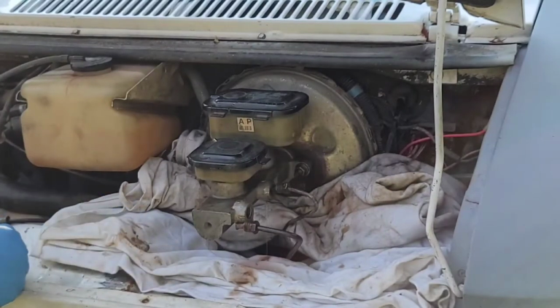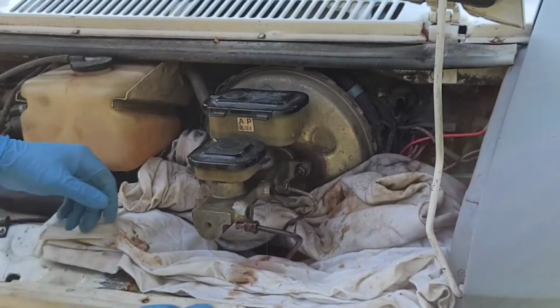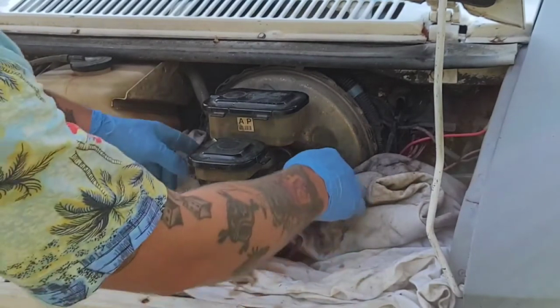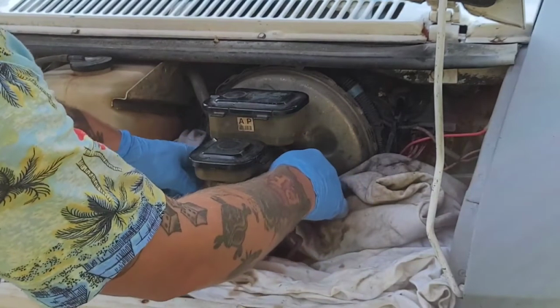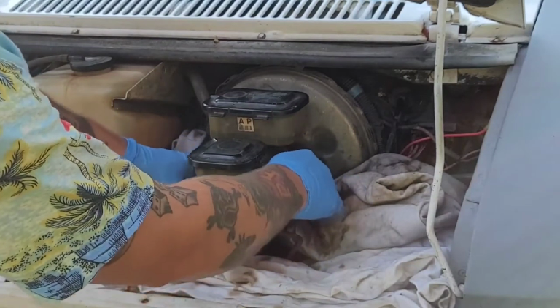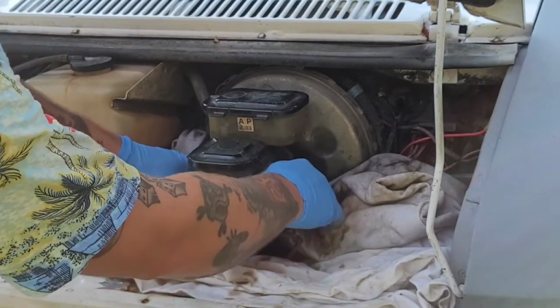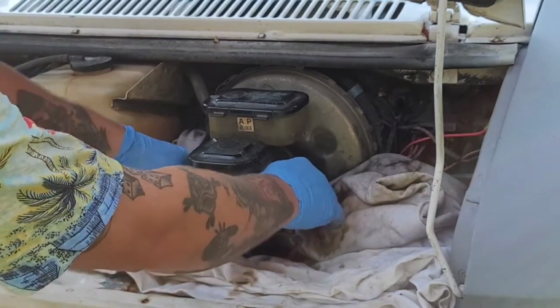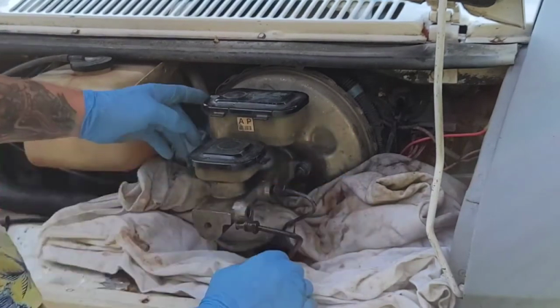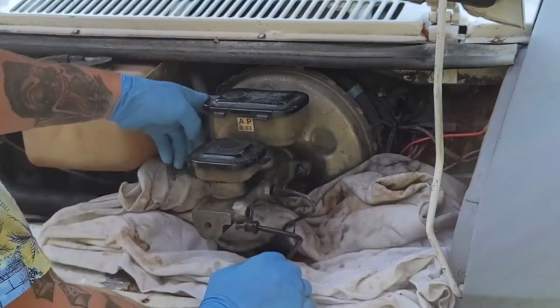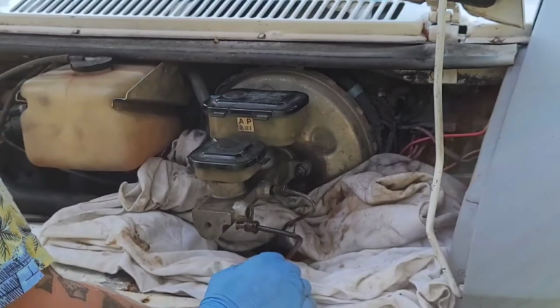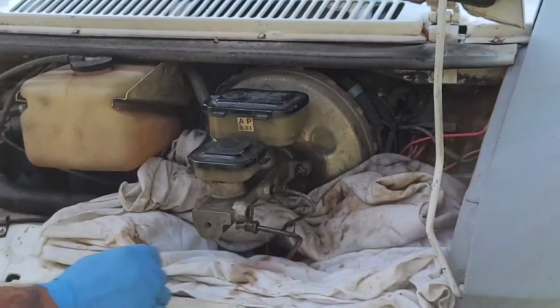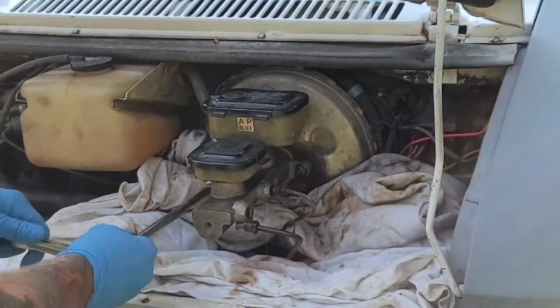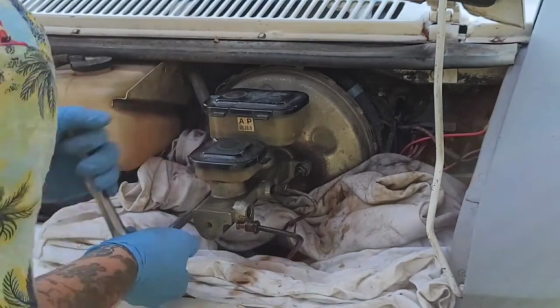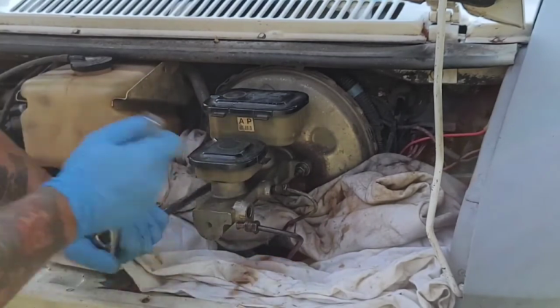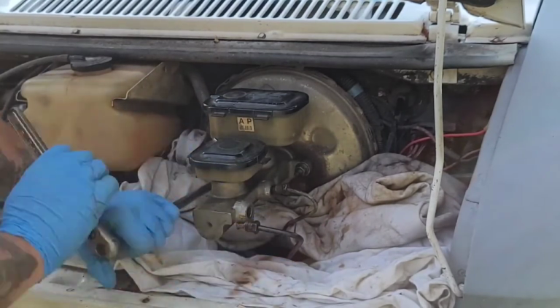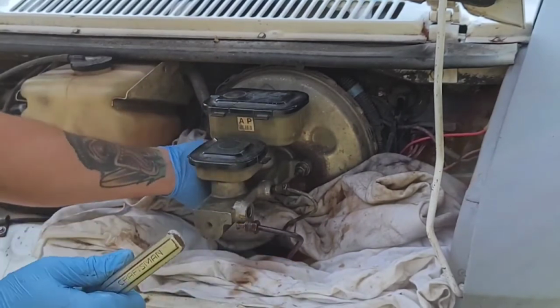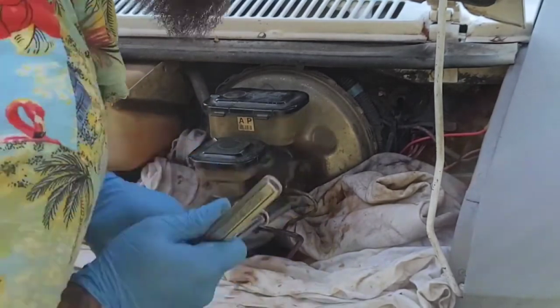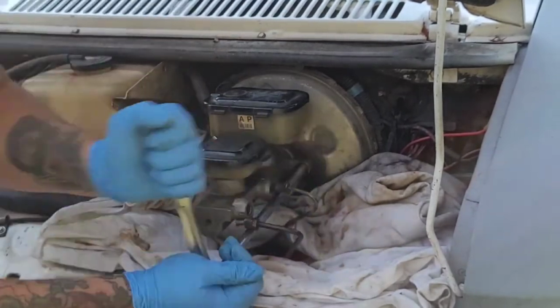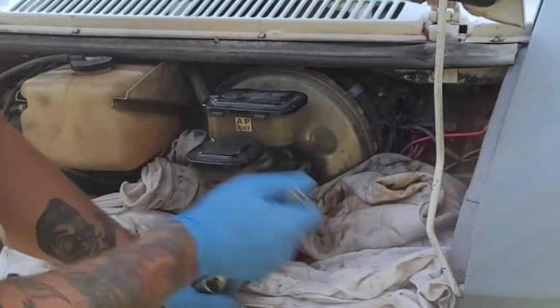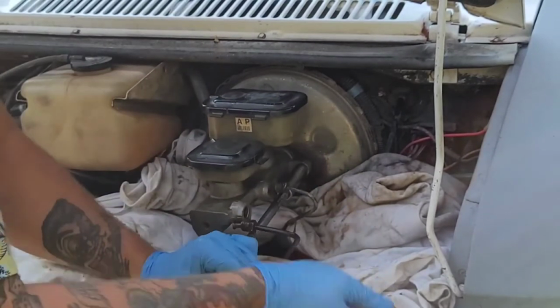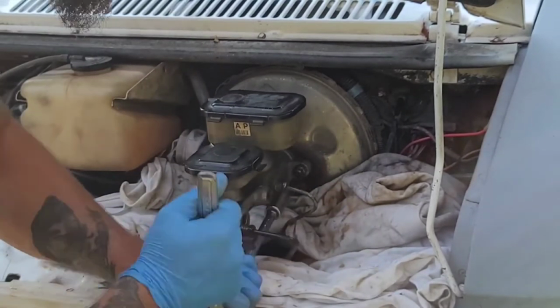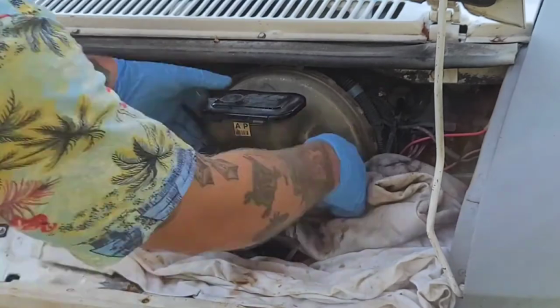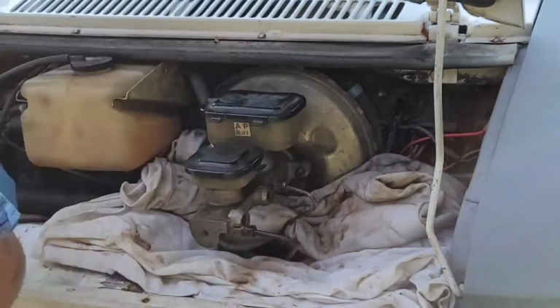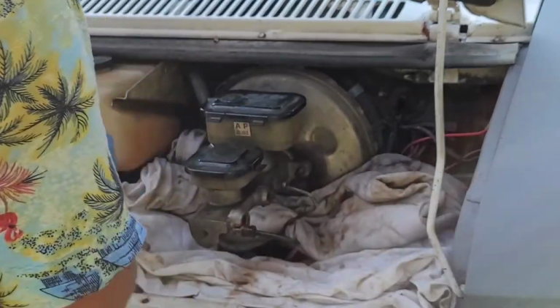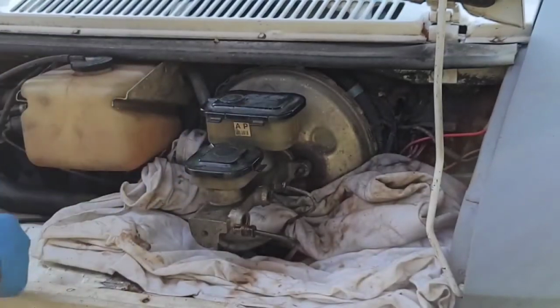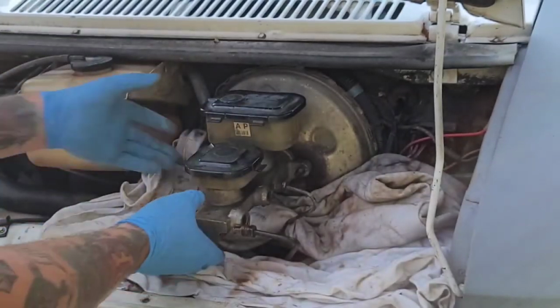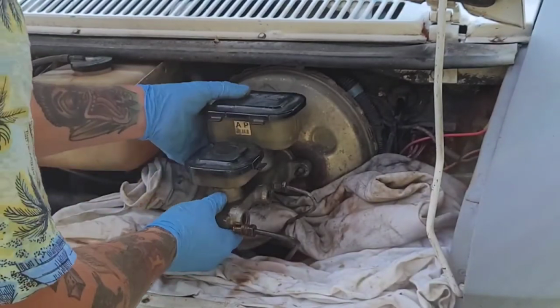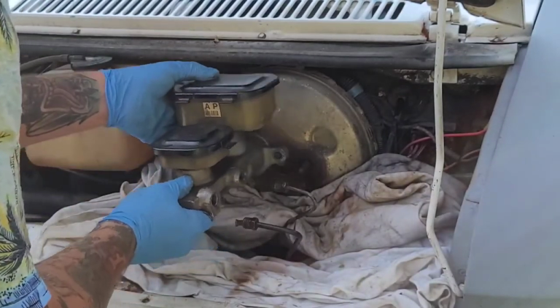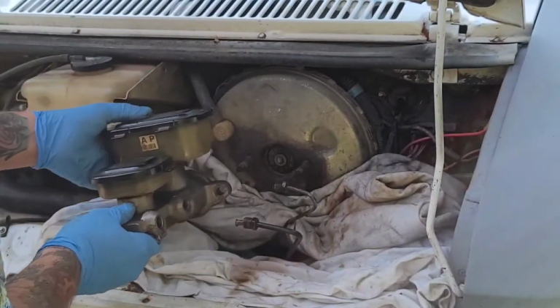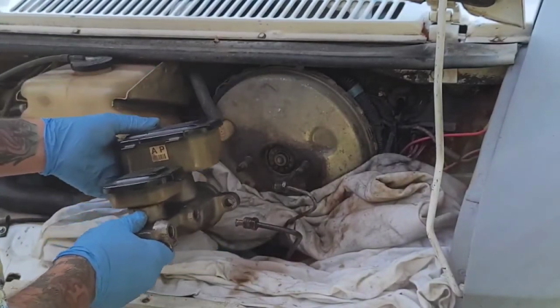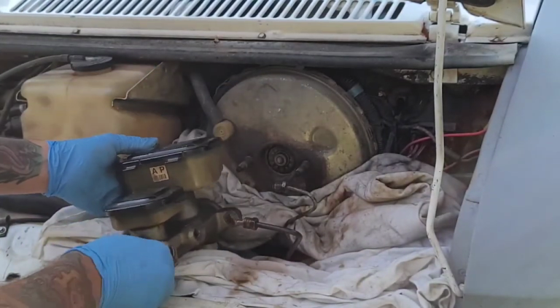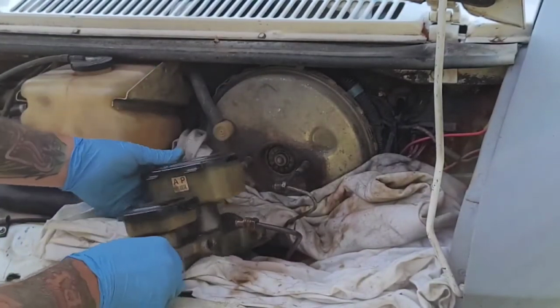Next we'll go ahead and break the two nuts loose on the studs holding the master cylinder to the power brake booster, and the master cylinder is off.